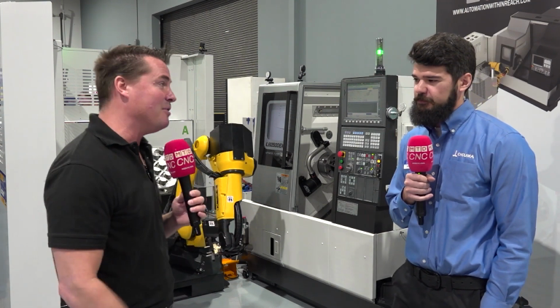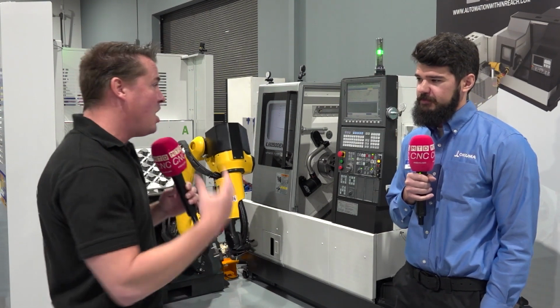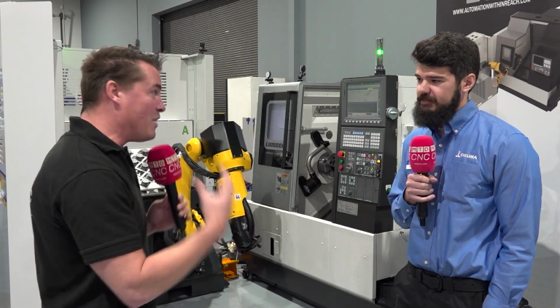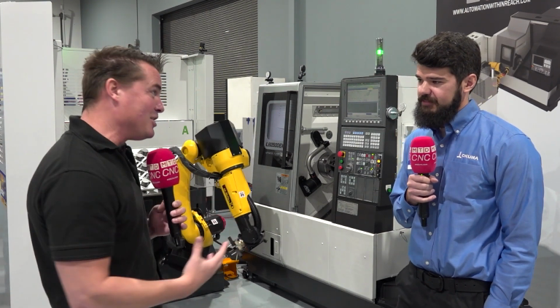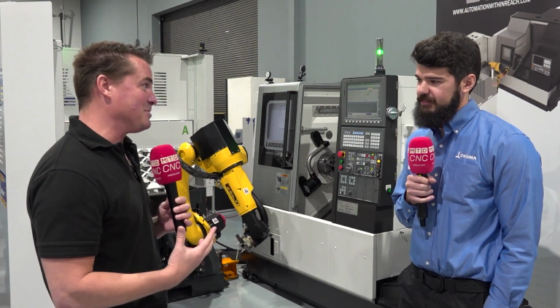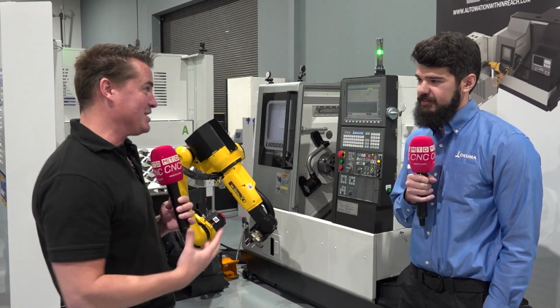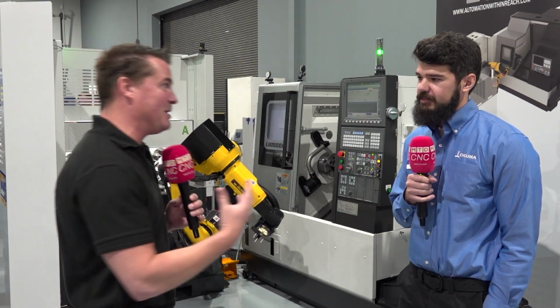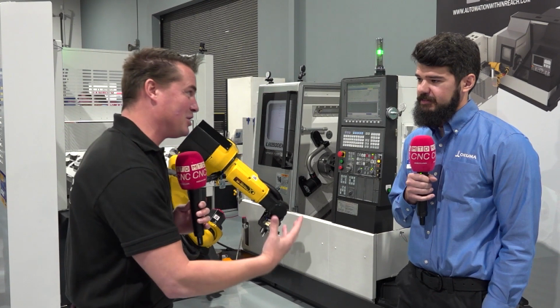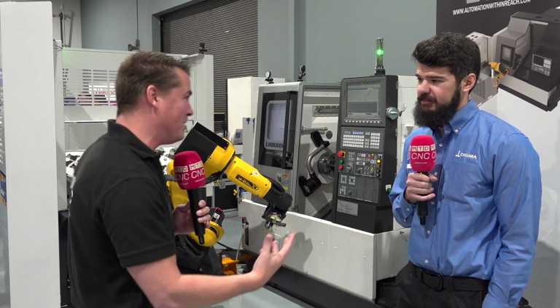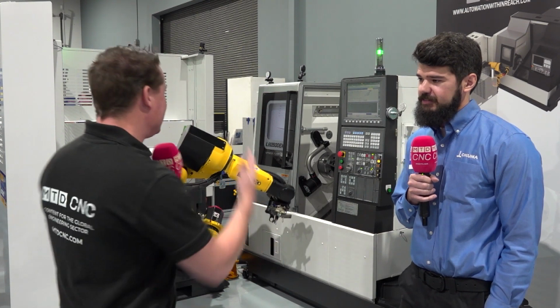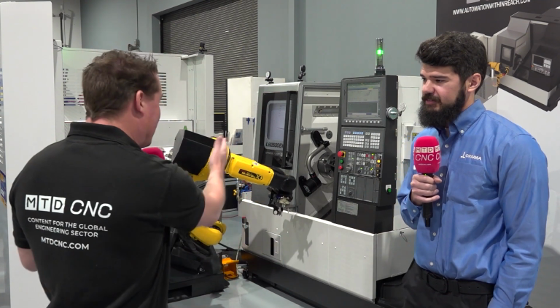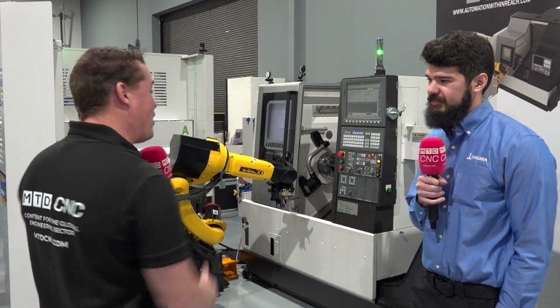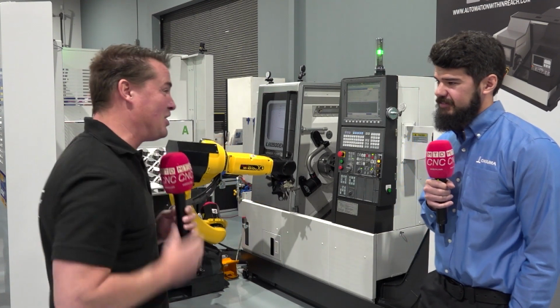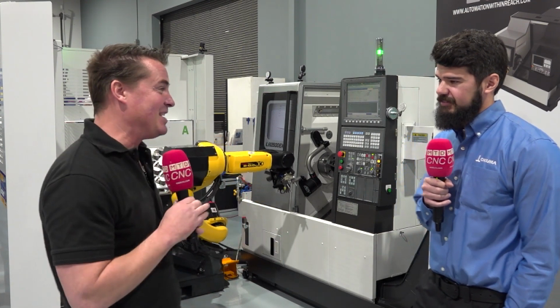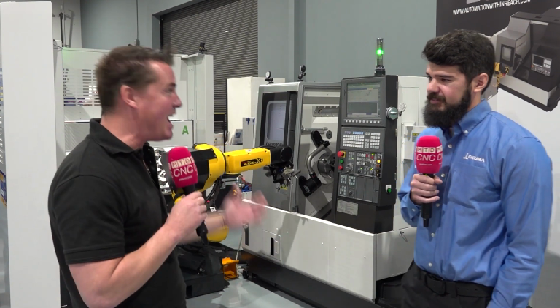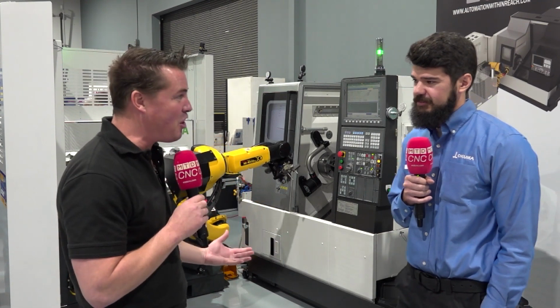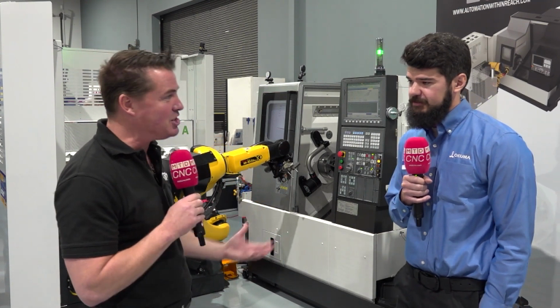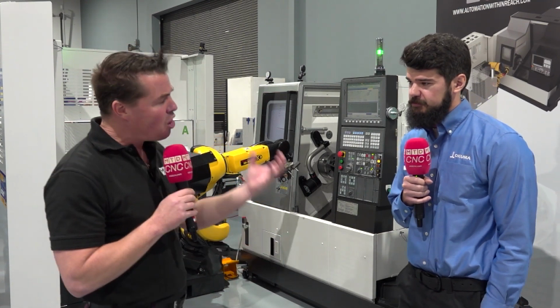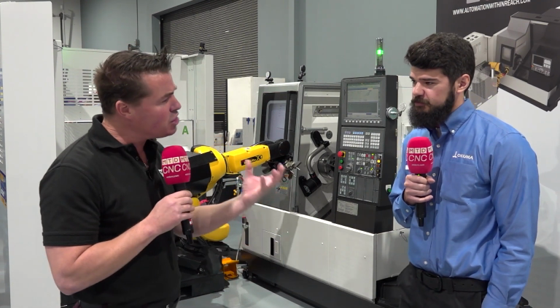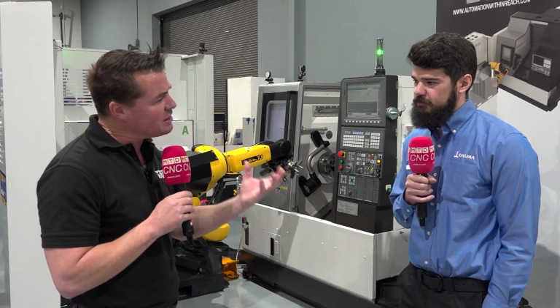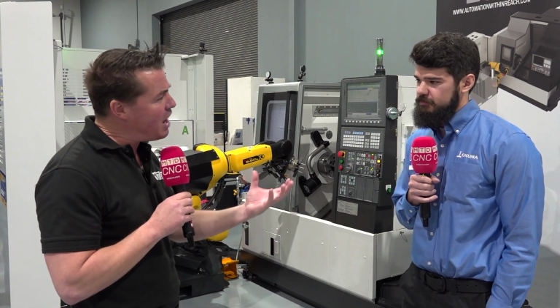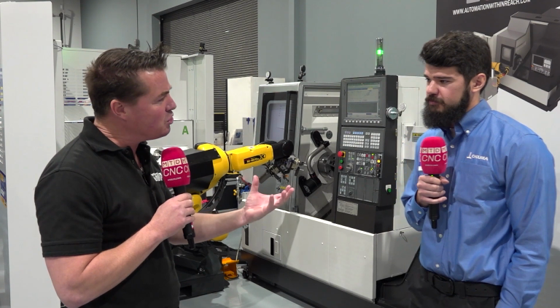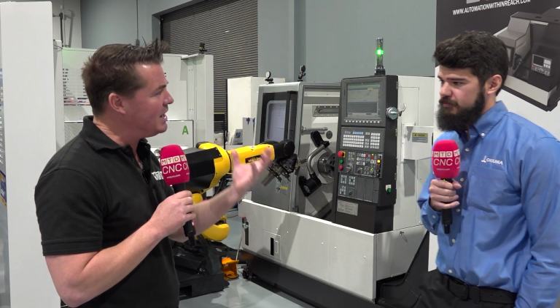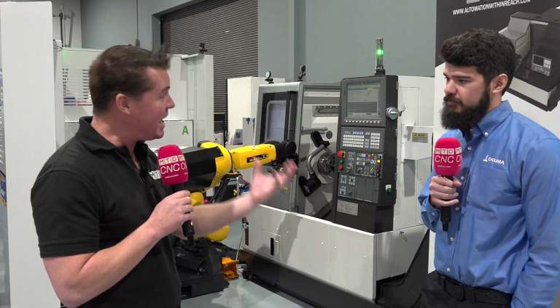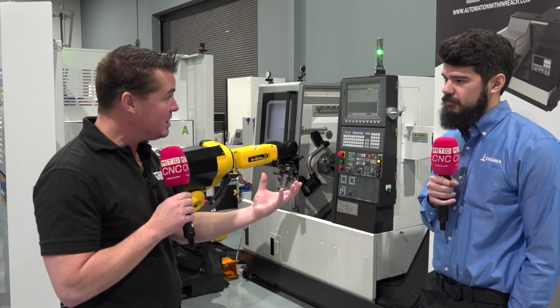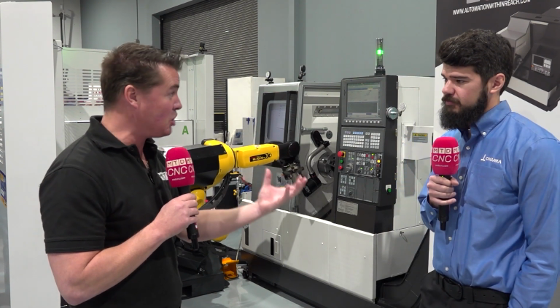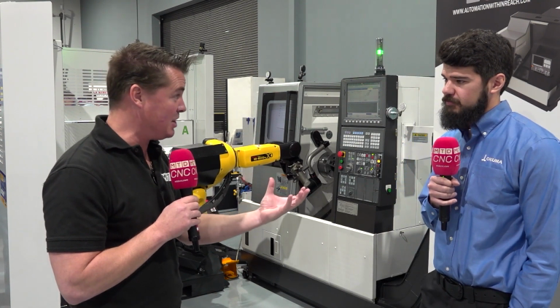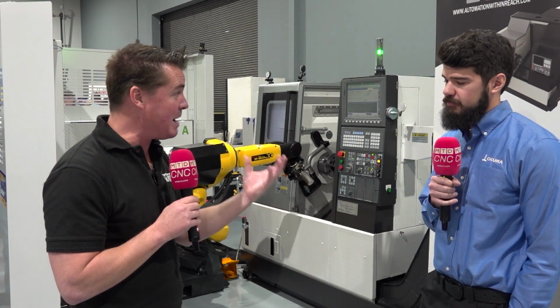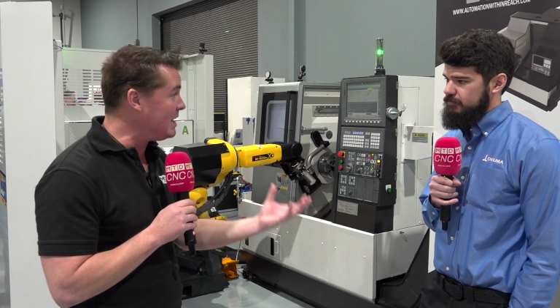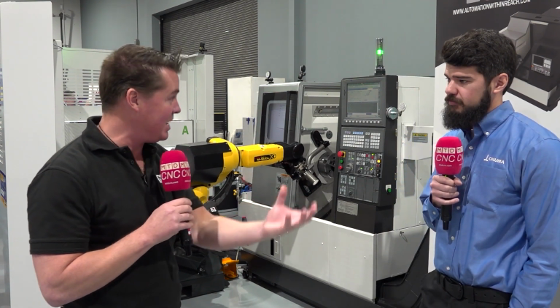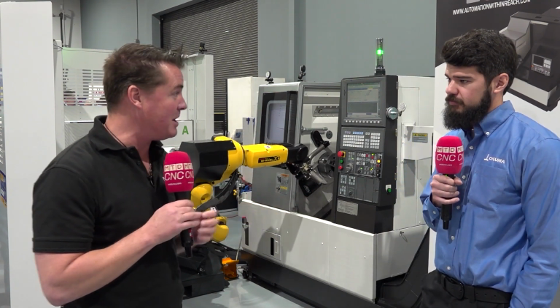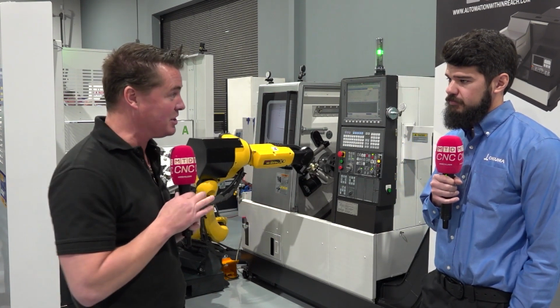Adam, over eight years as a machinist, coming into Okuma, working on the turning centers. Now, with automation, where do you see the value in A, turning centers, and B, adding automation to them?